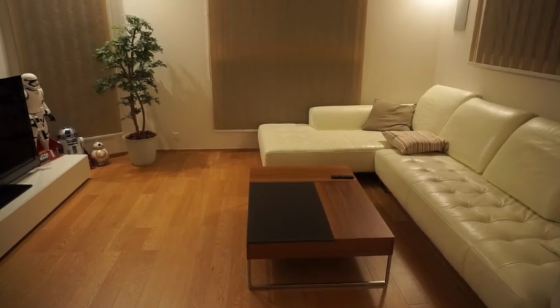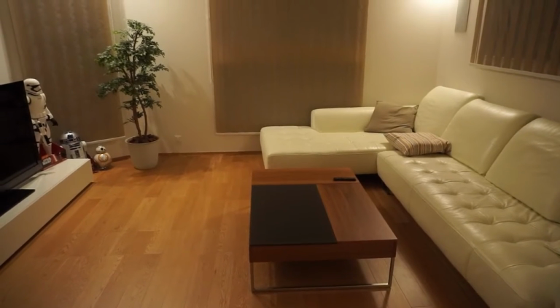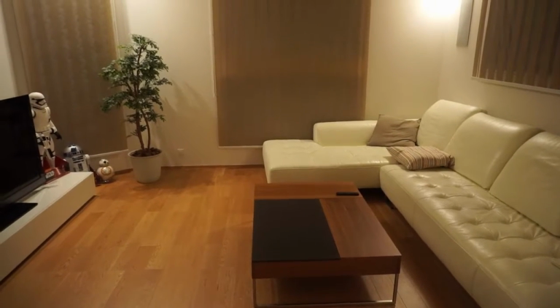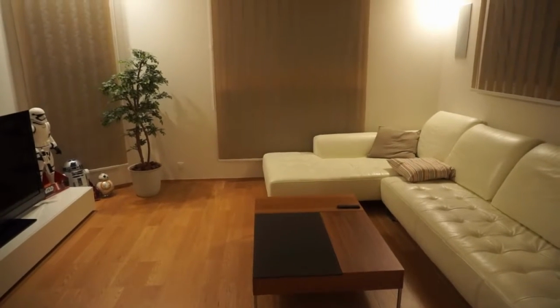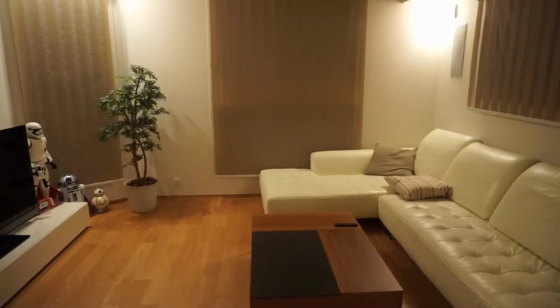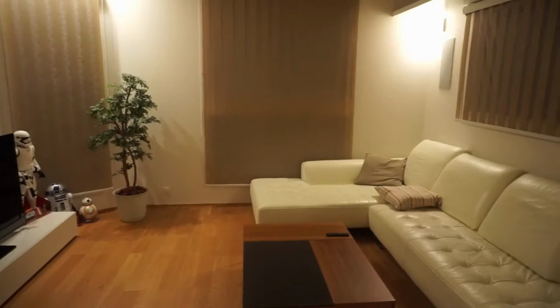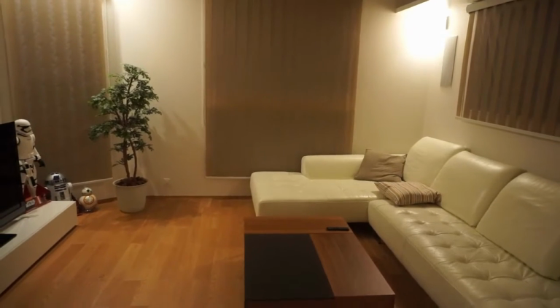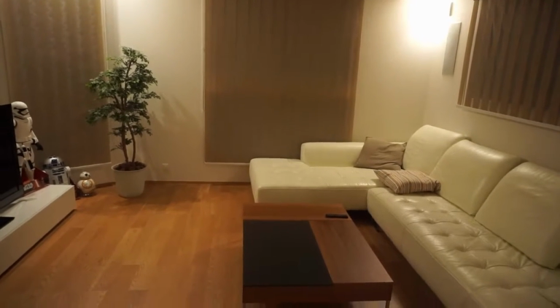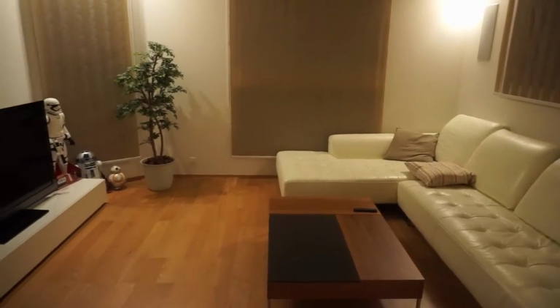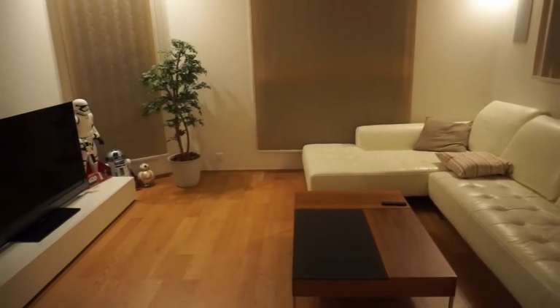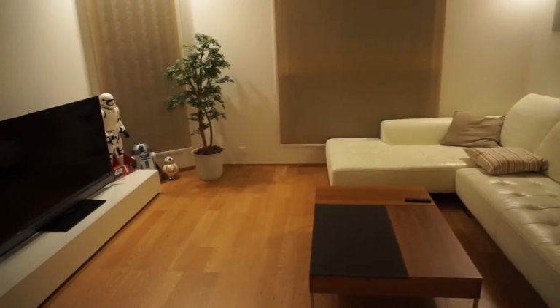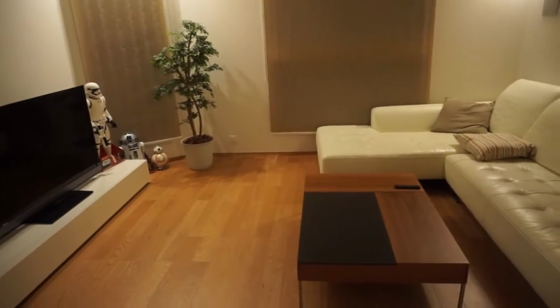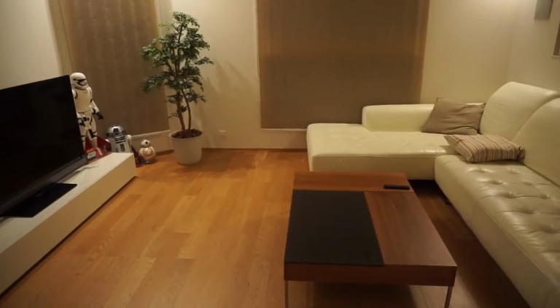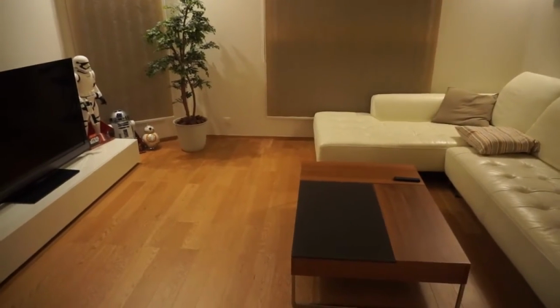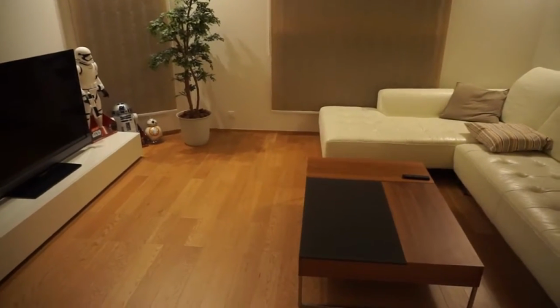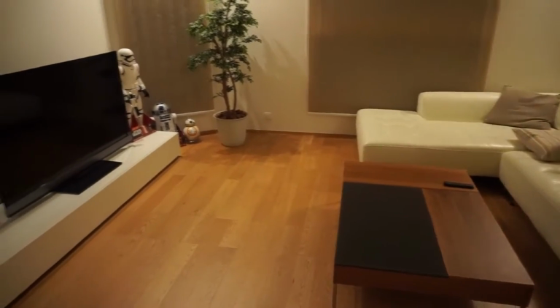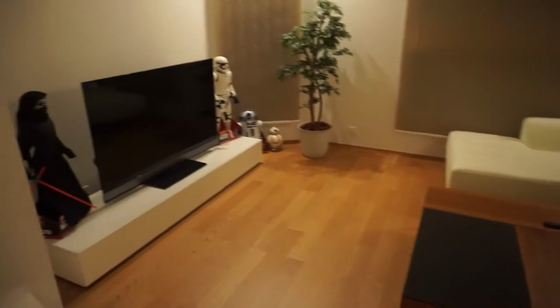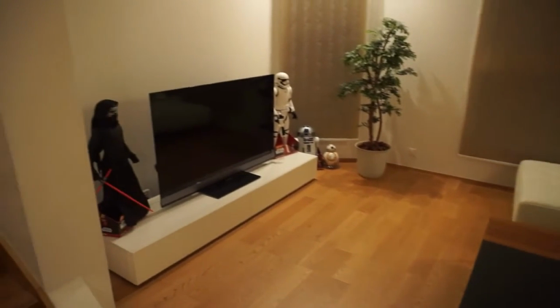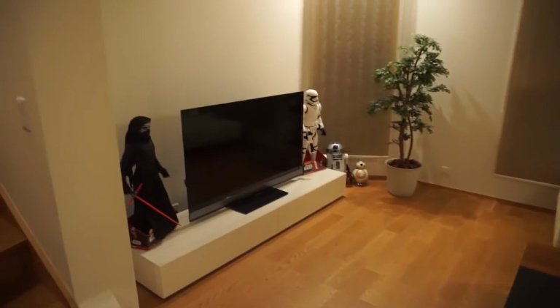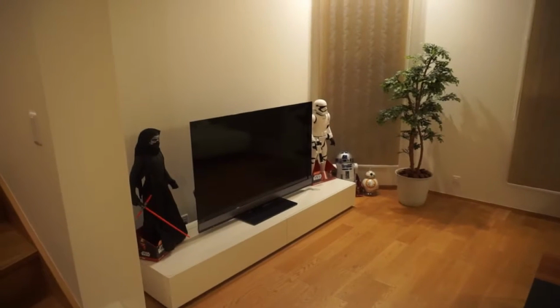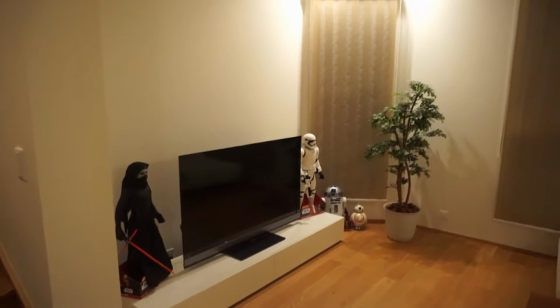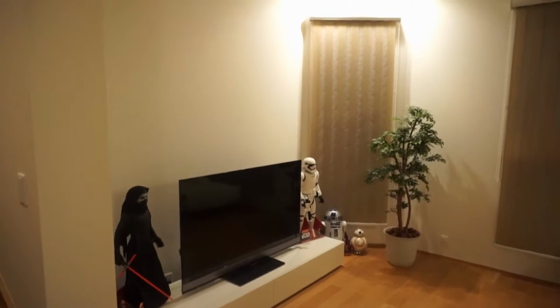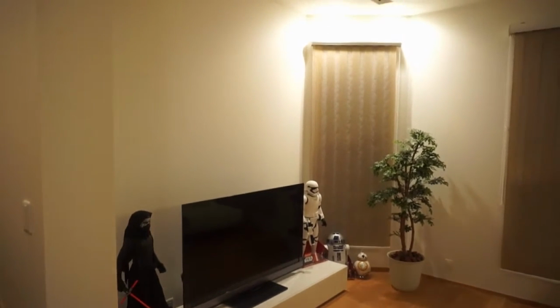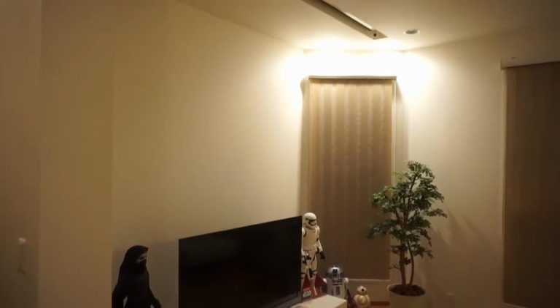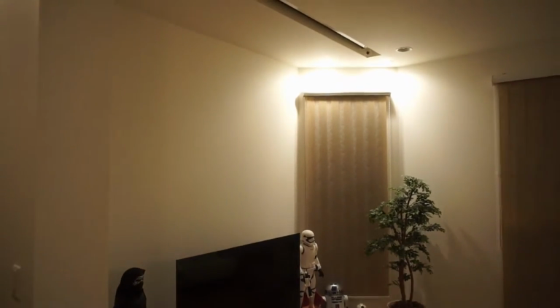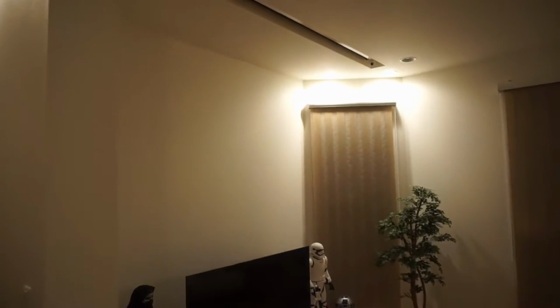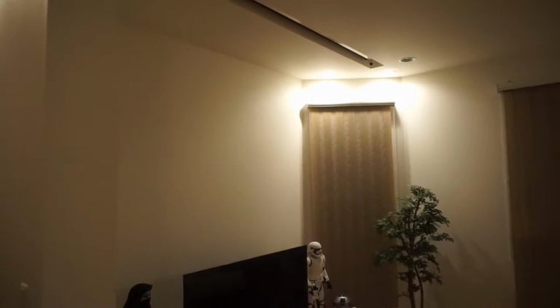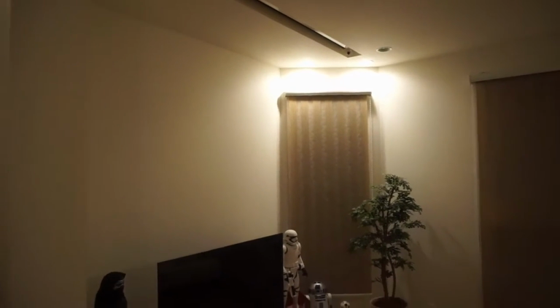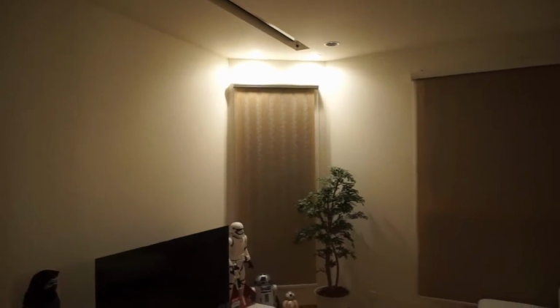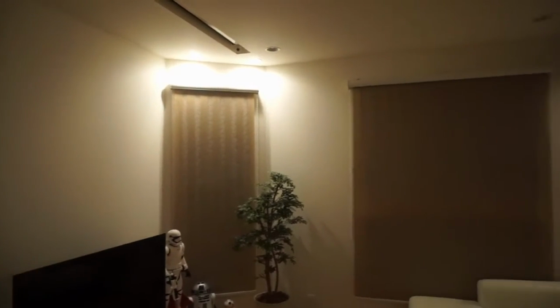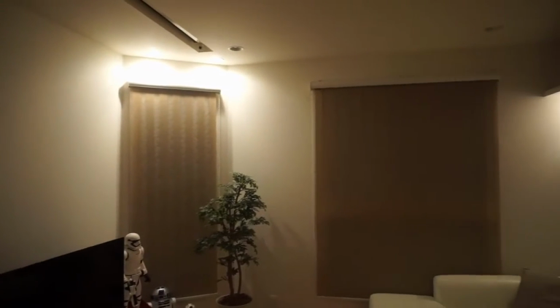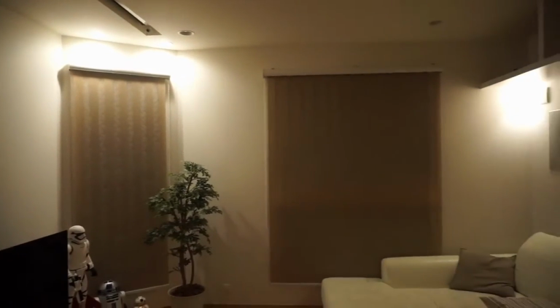Hey guys, here's Torsten. I hope you're doing well. Today I want to give you a quick tour of my home theater. I was lucky enough to build this home theater when we built the house, so I had the chance to plan everything from scratch.